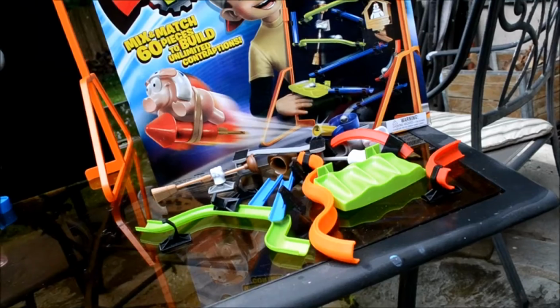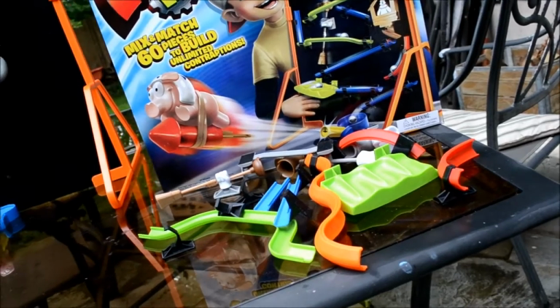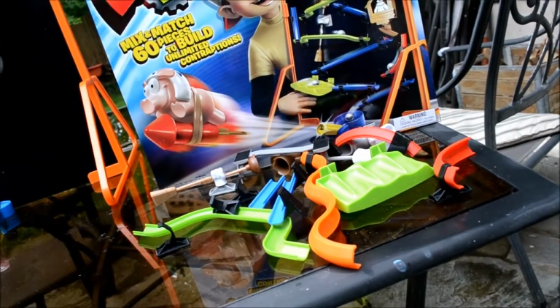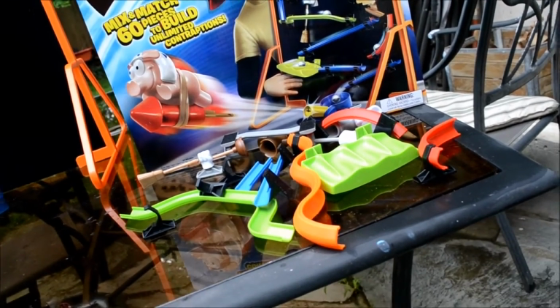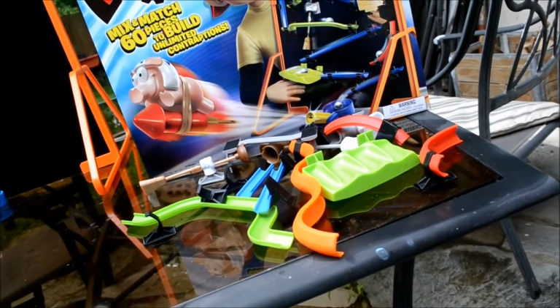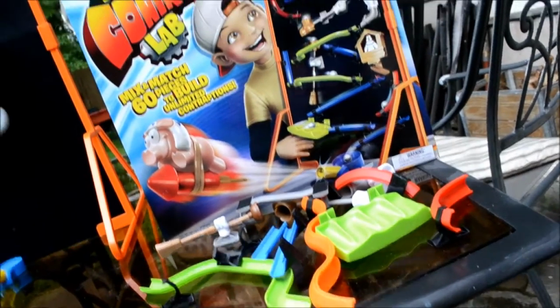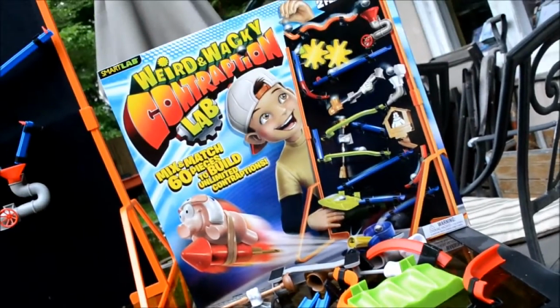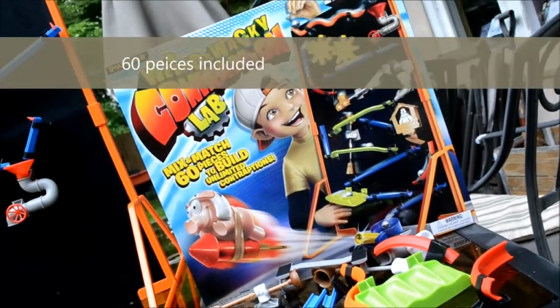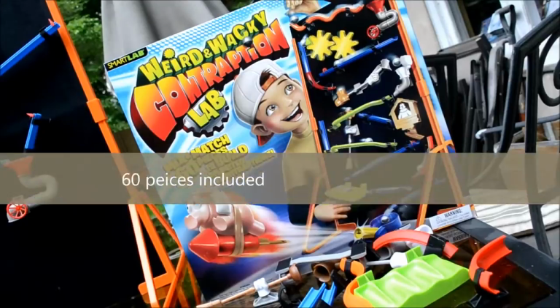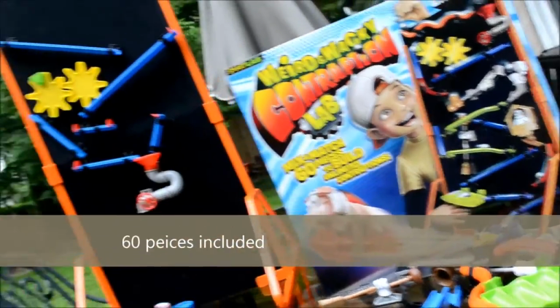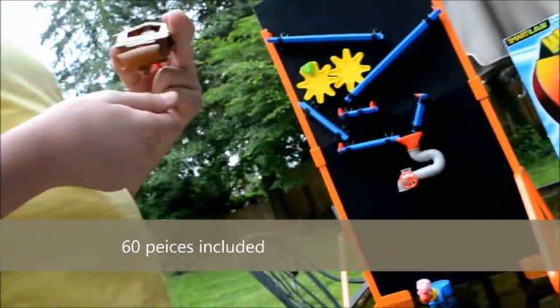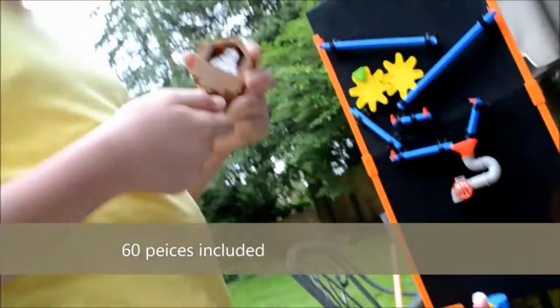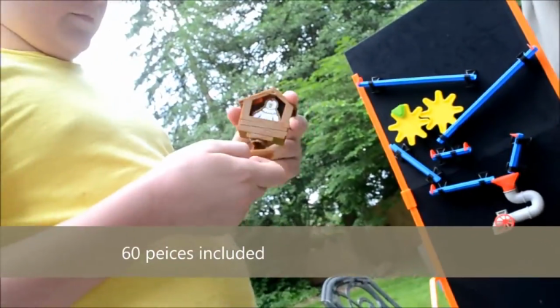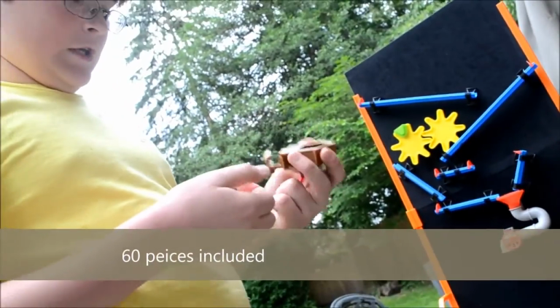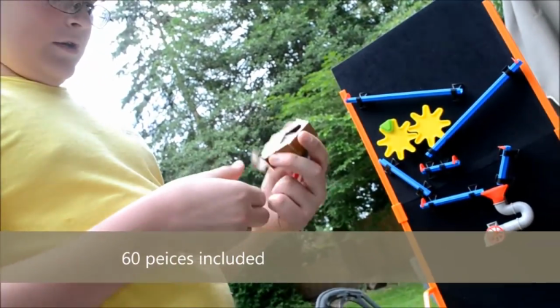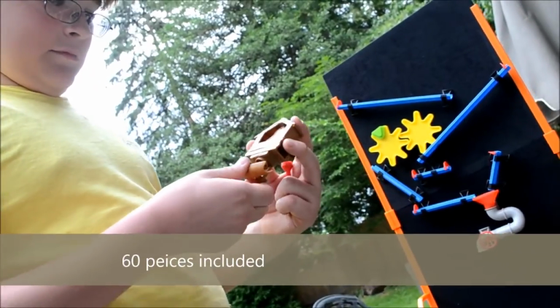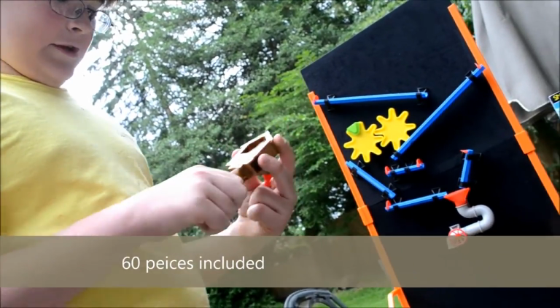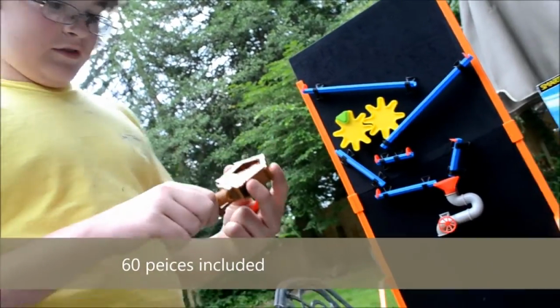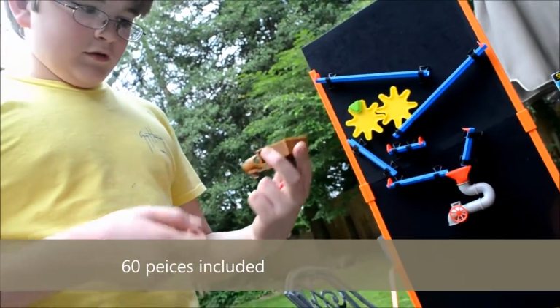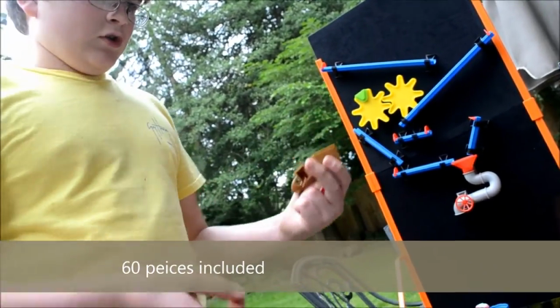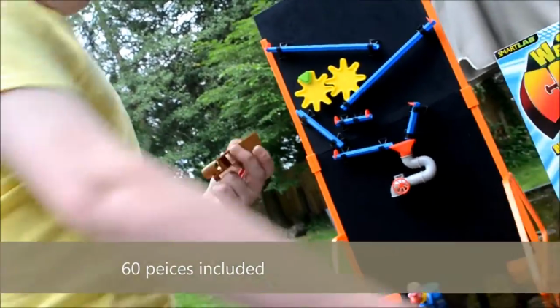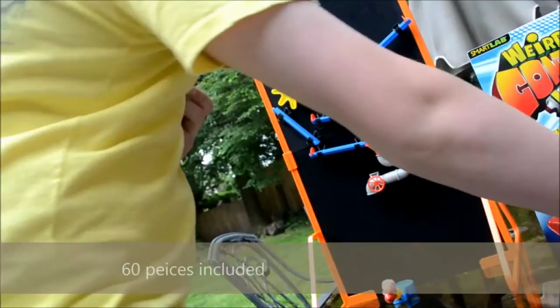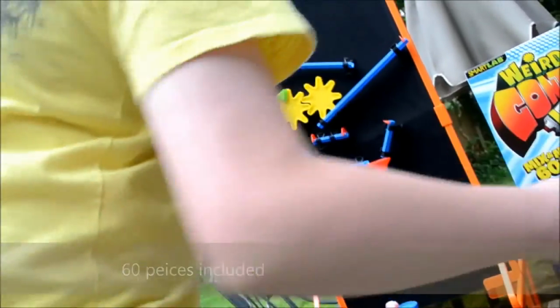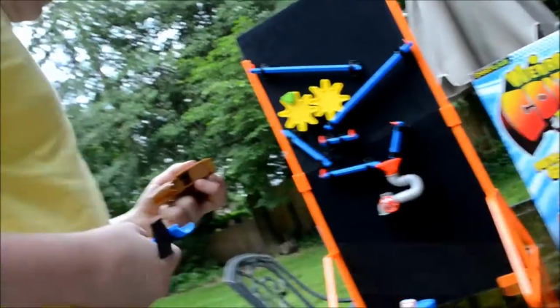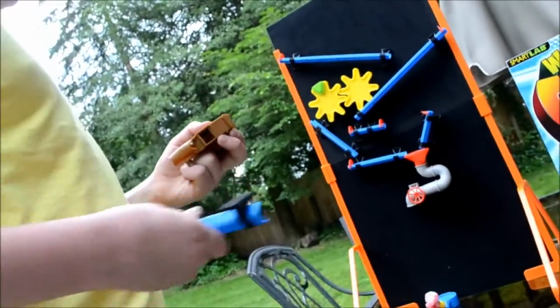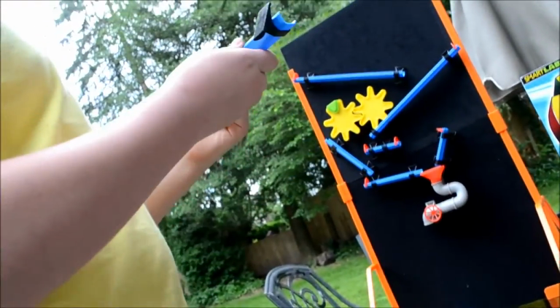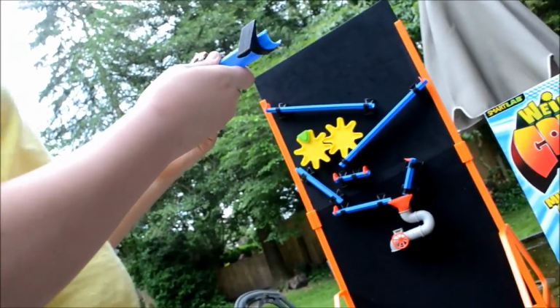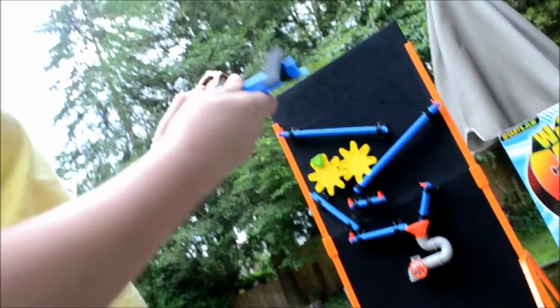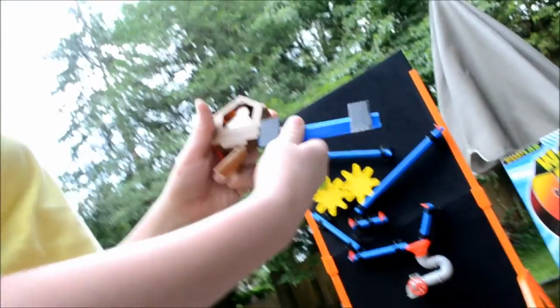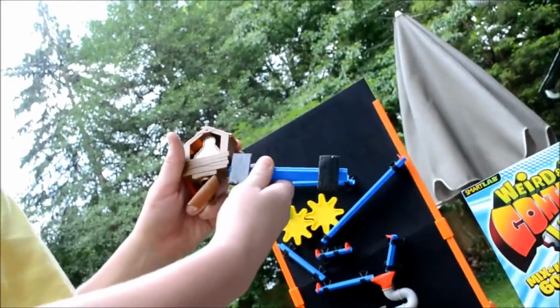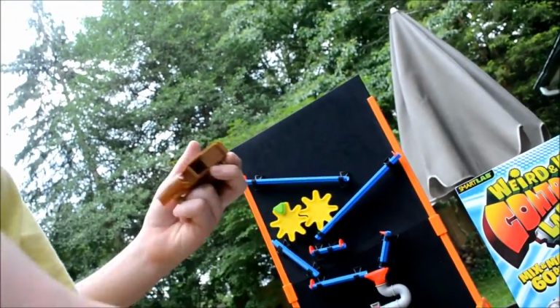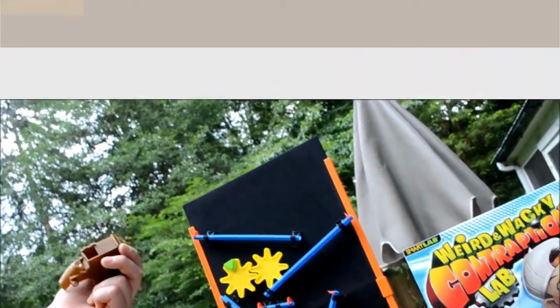There's a ton of different parts to it too that you can add, all these different parts. And the one you have right now is the chicken coop? Yep. And basically, you have something like this going straight into it. And I want to go straight into it like this.